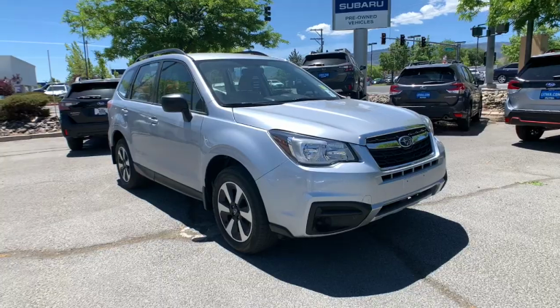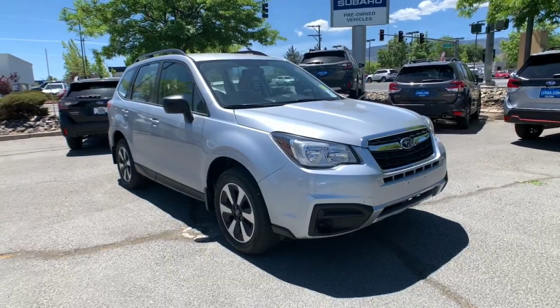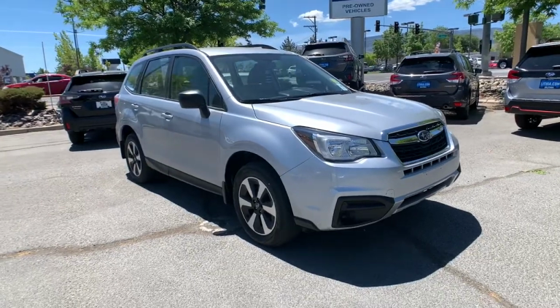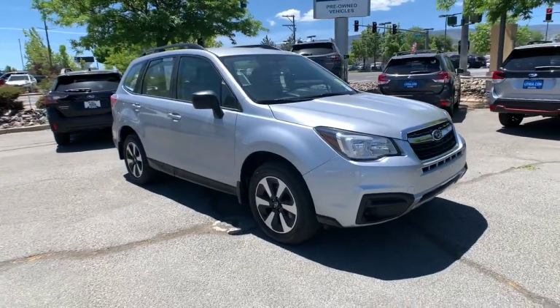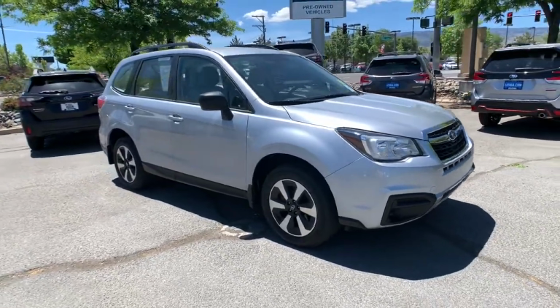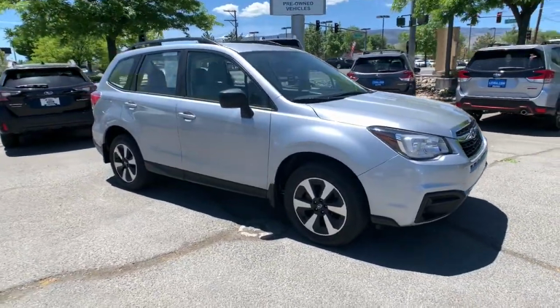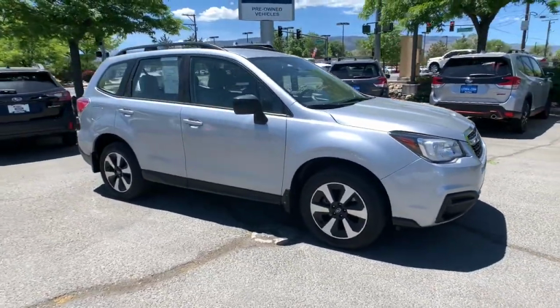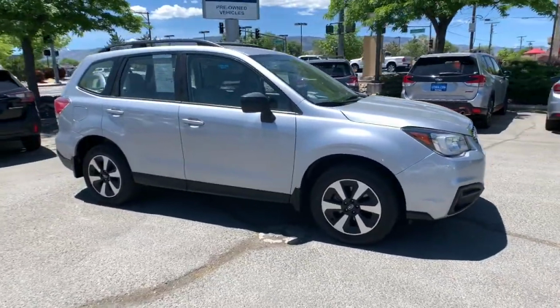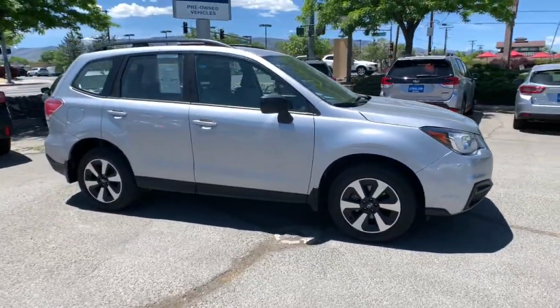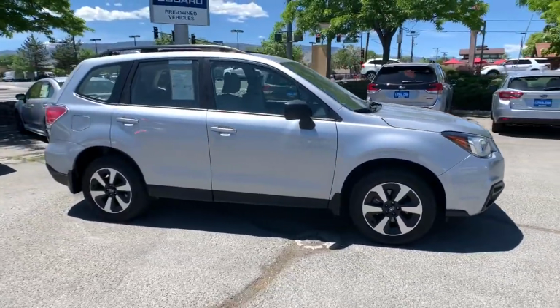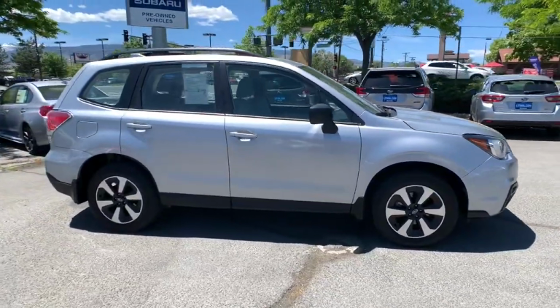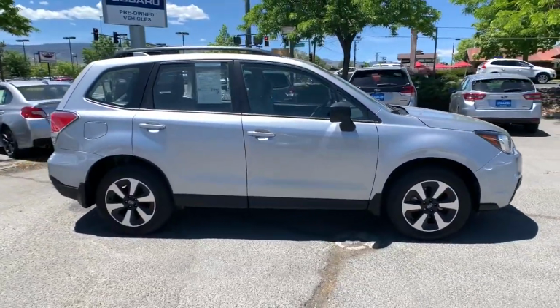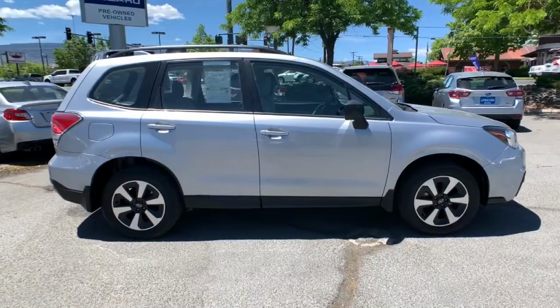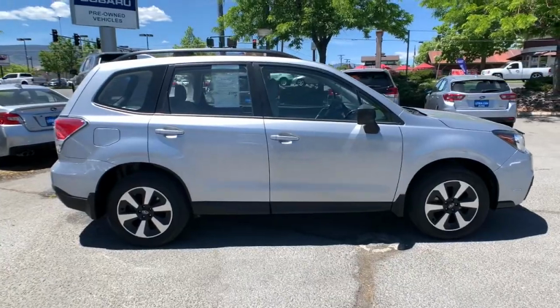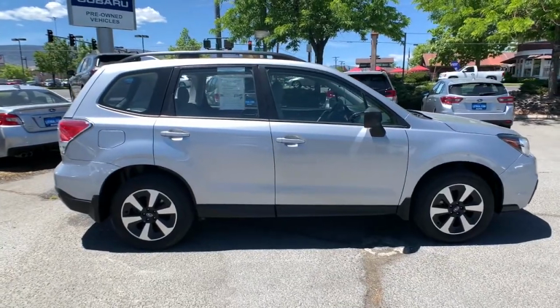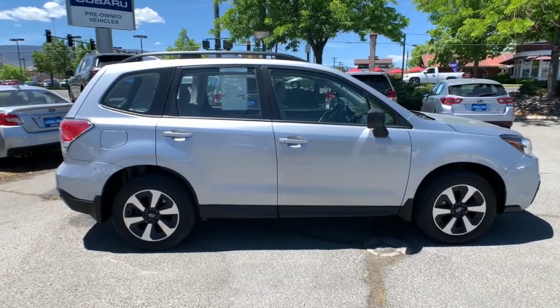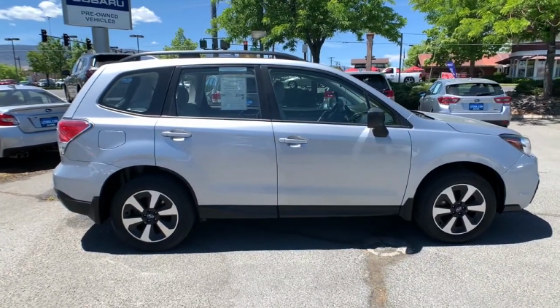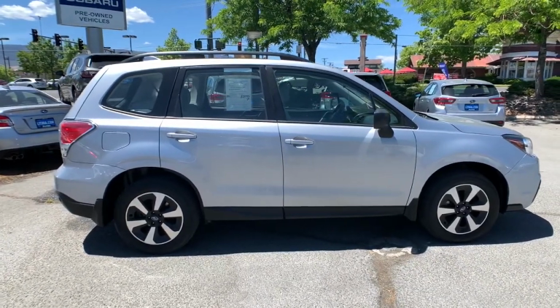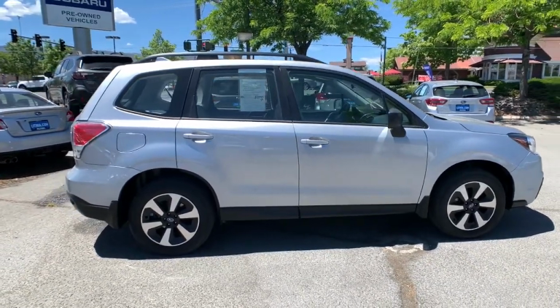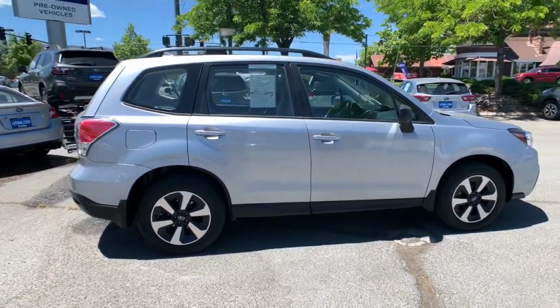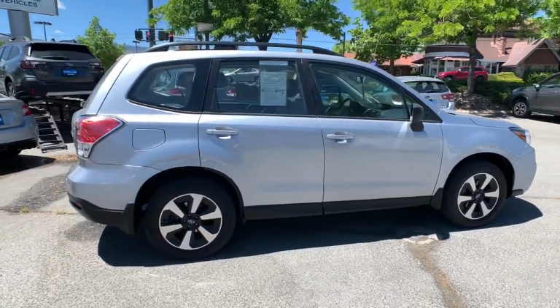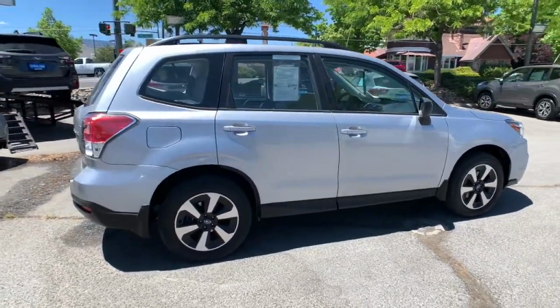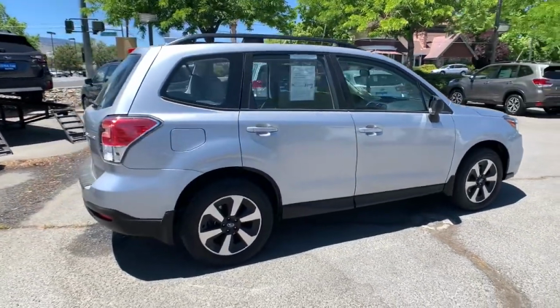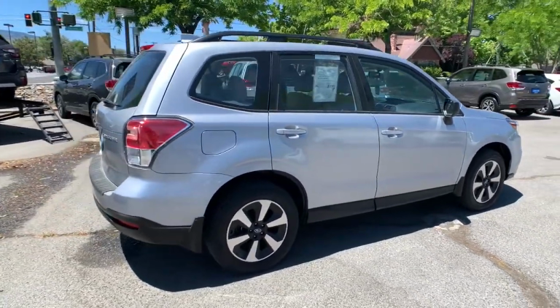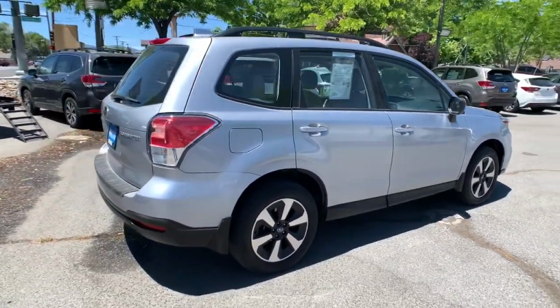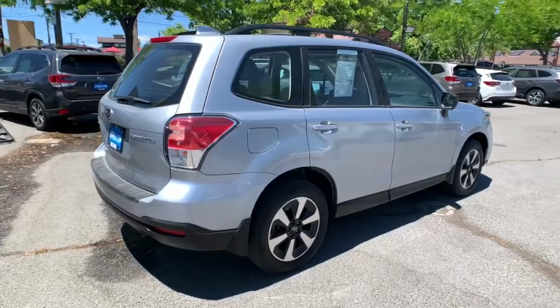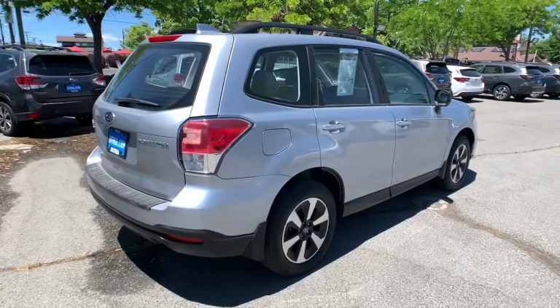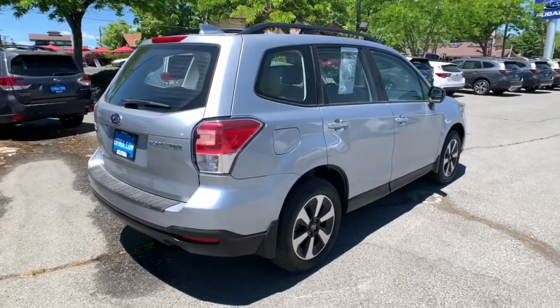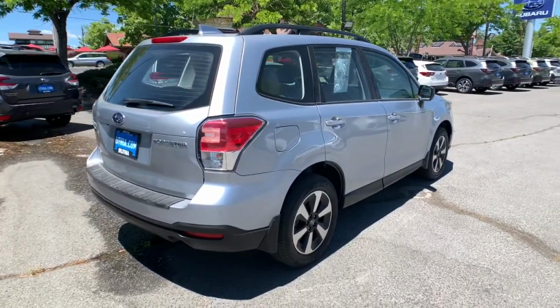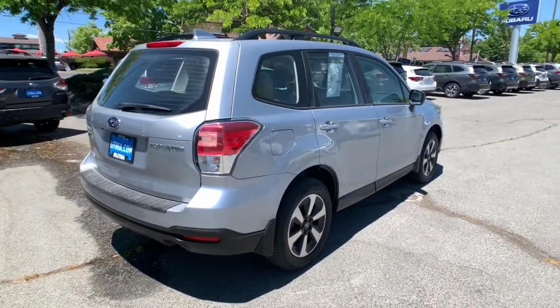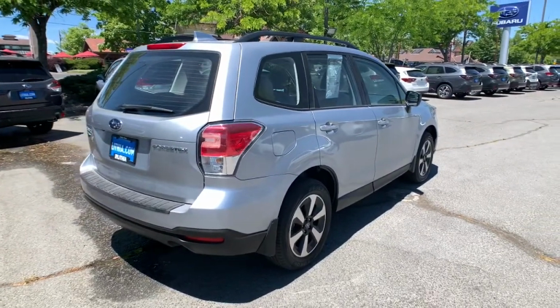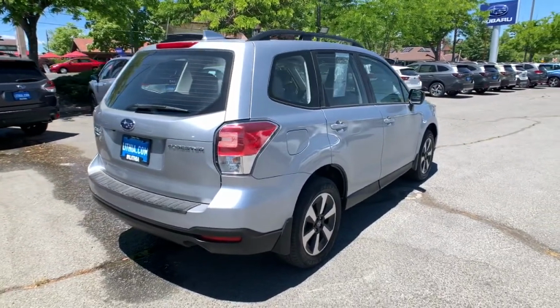You're gonna love the 2018 Subaru Forester. This vehicle is an outstanding buy with fewer than 30,000 miles on the odometer. Here's a refined, well-built Forester that's ready for adventure.